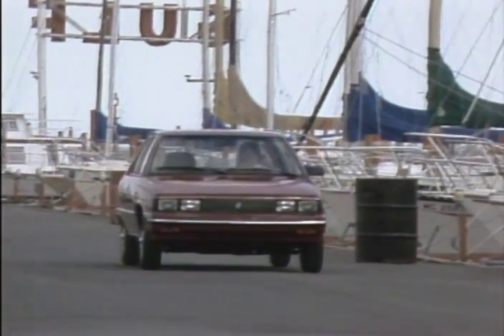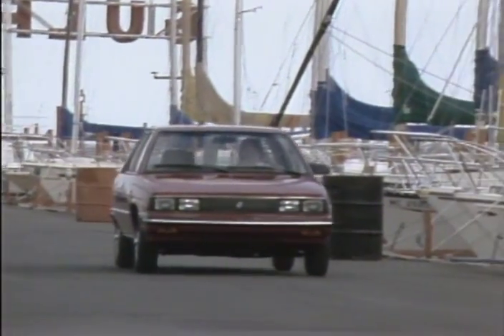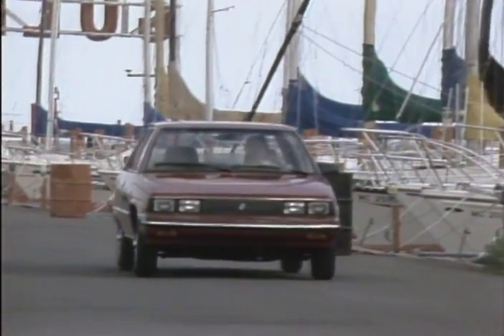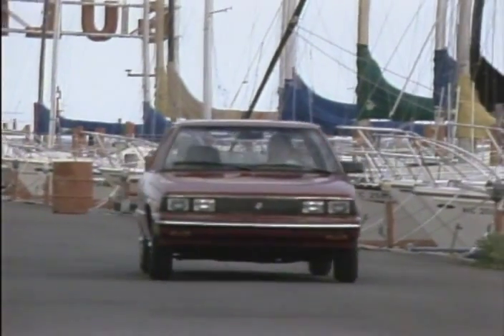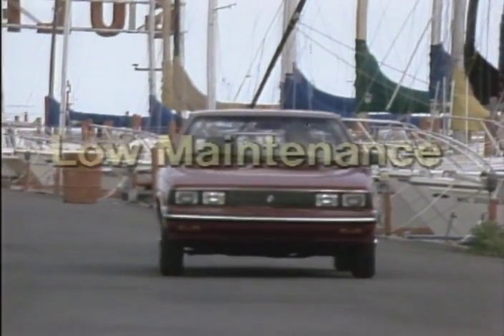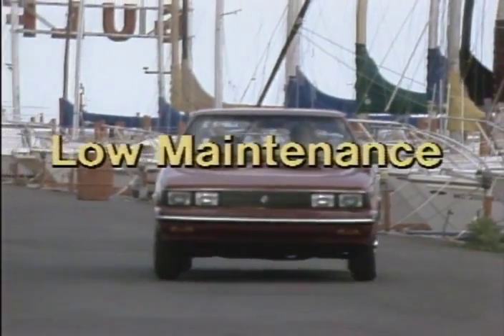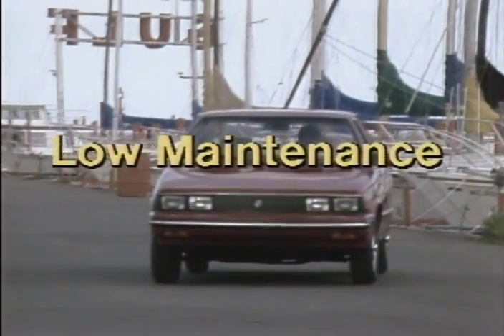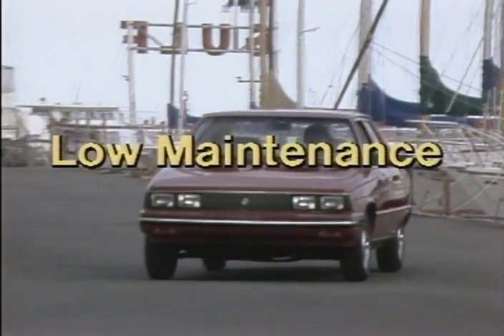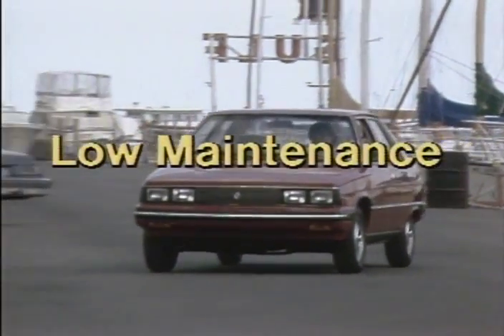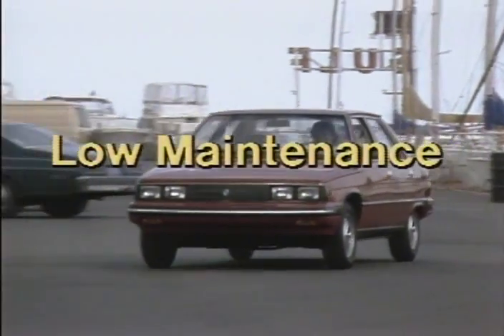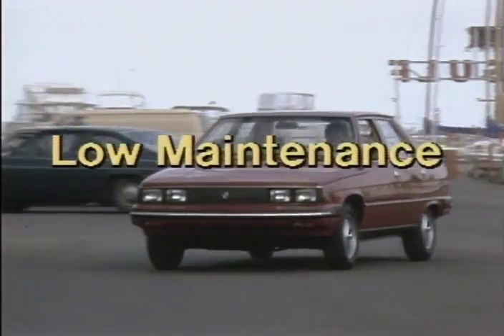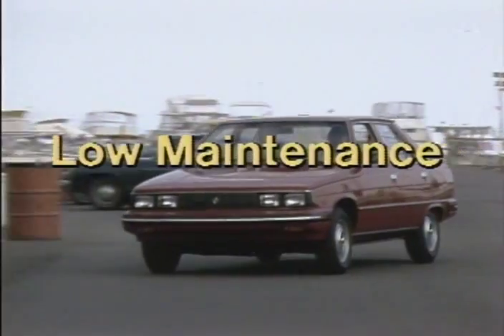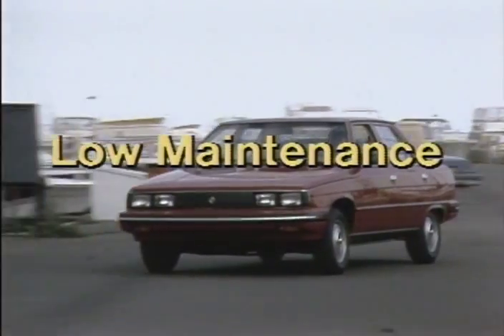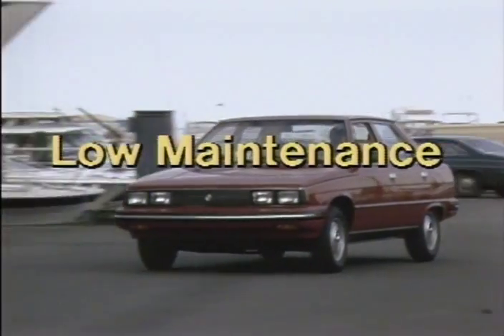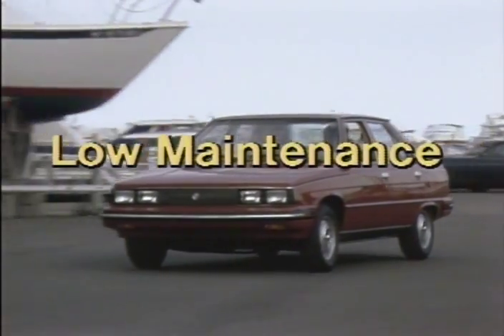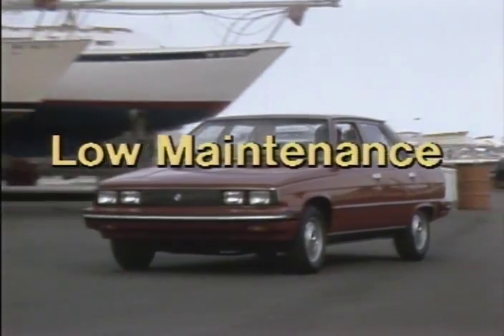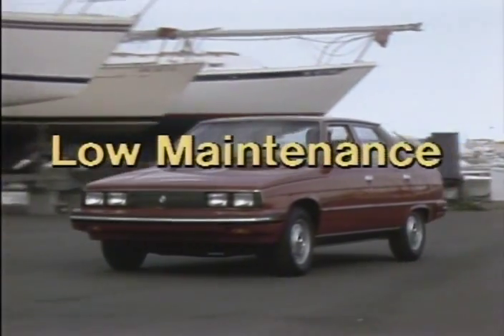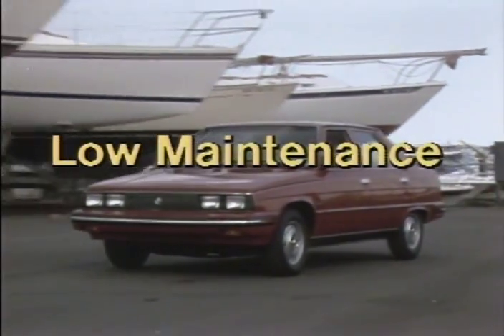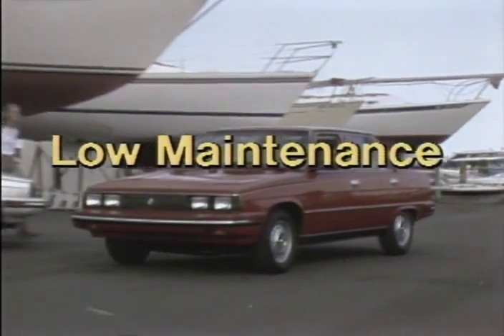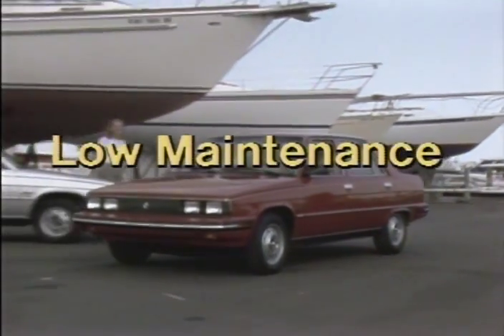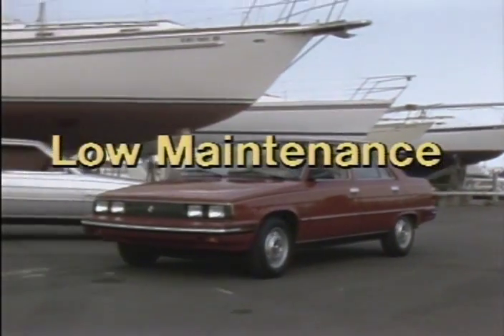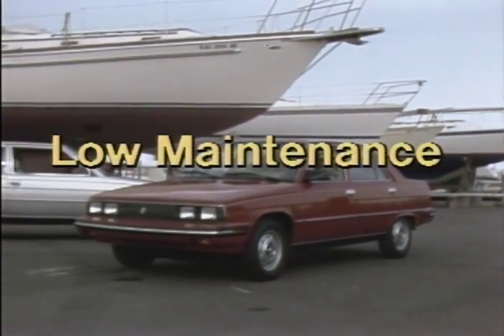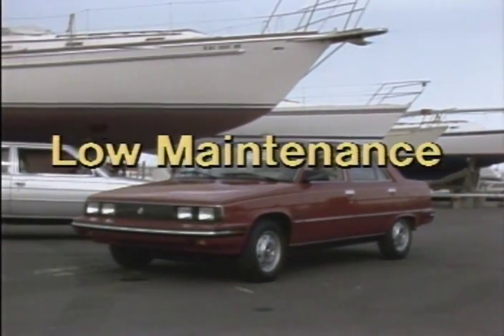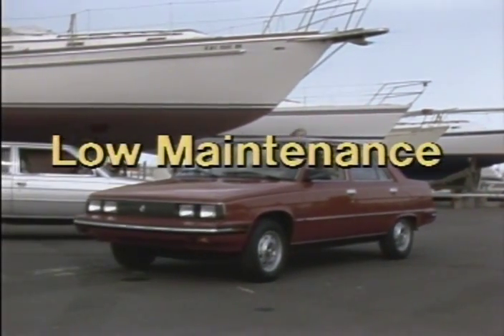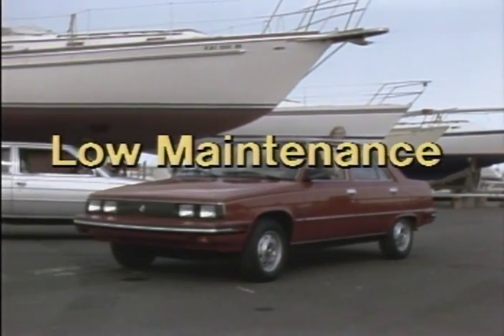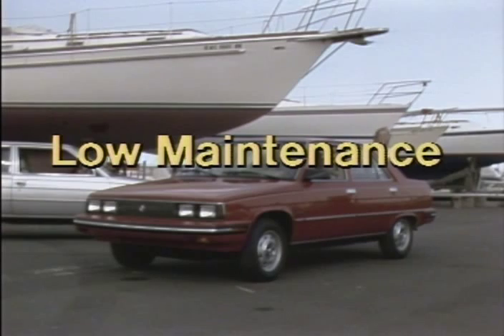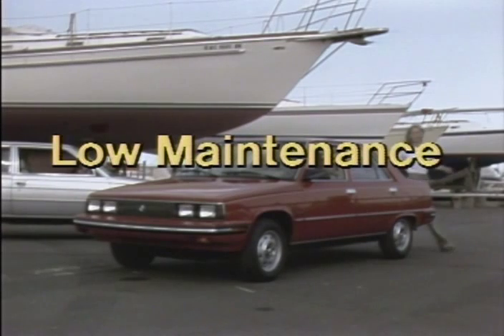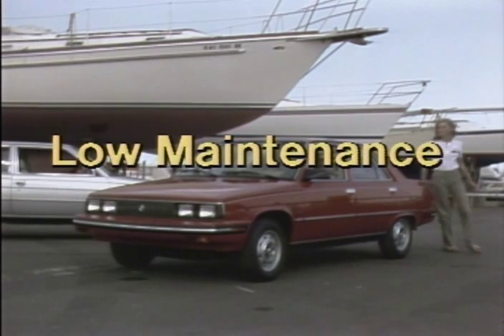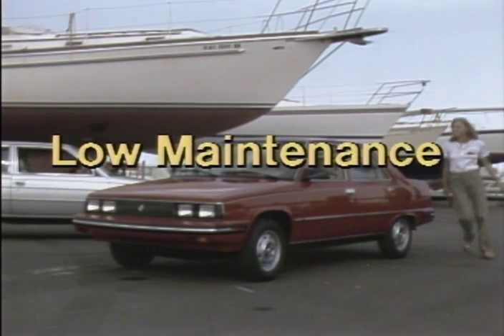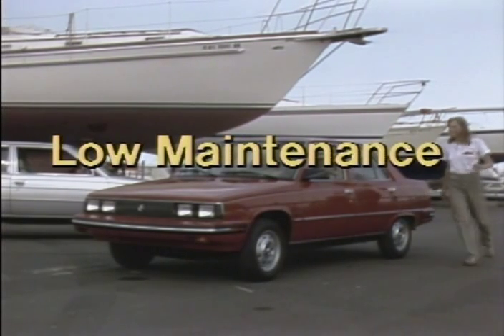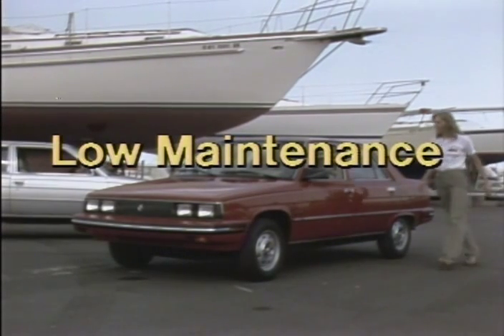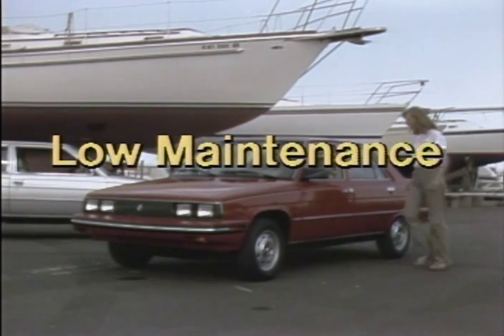Finally, low maintenance is assured thanks to the sure diagnosis and modular design of the electronics and the injection system, which is pre-adjusted at the factory.